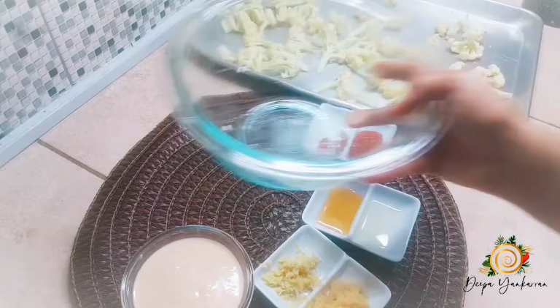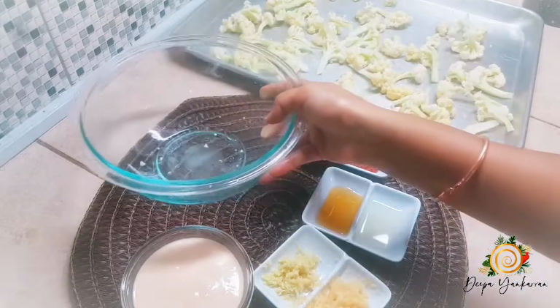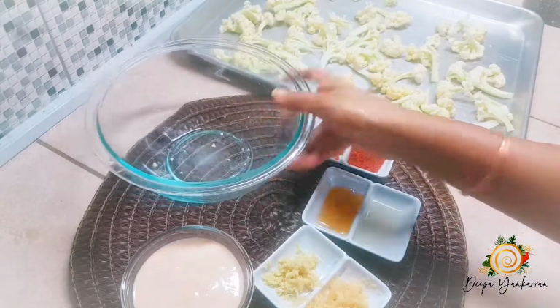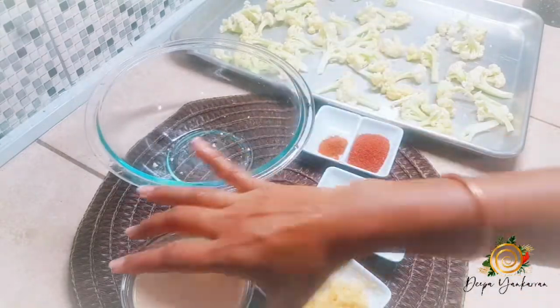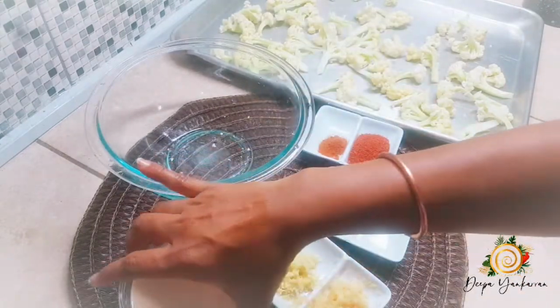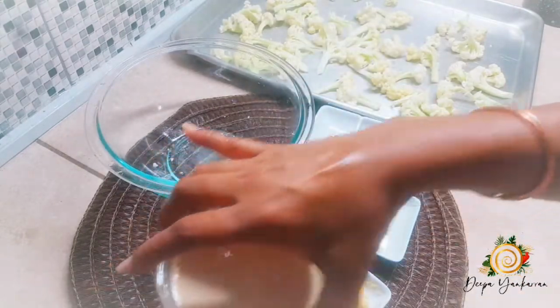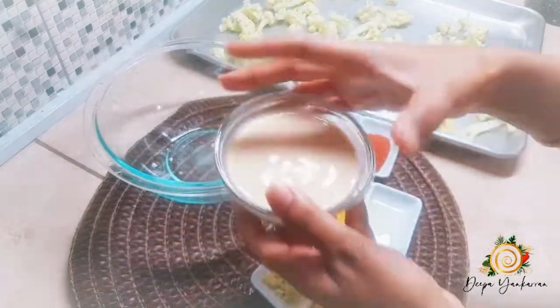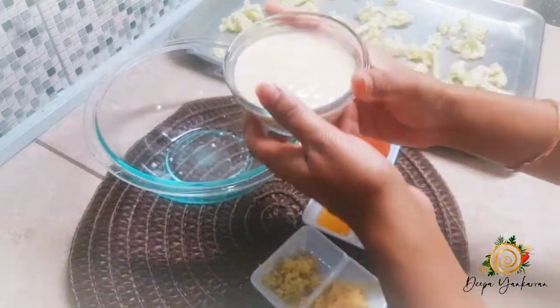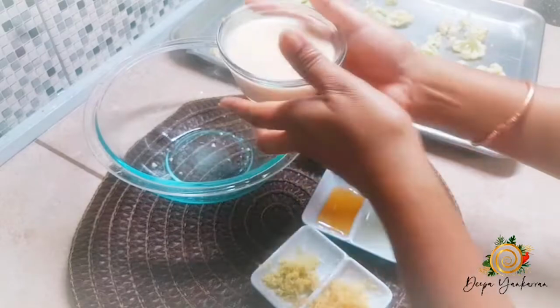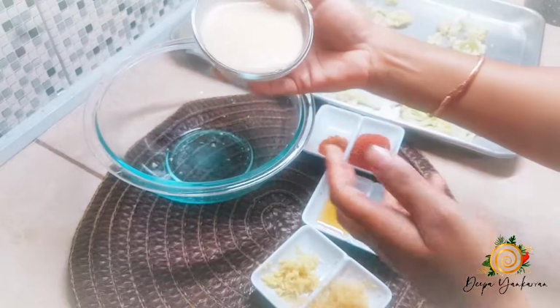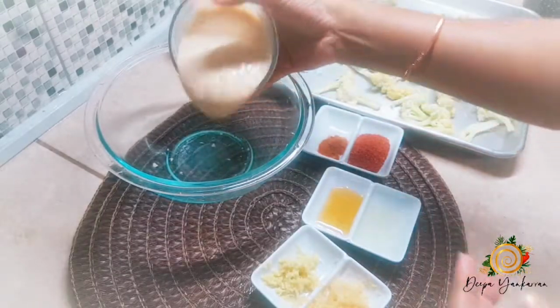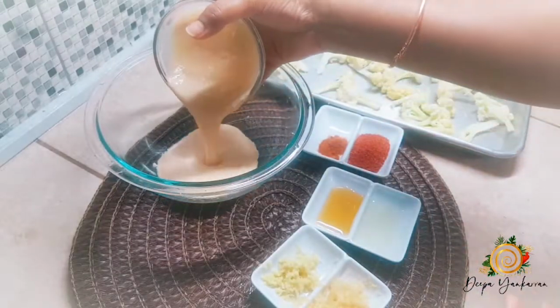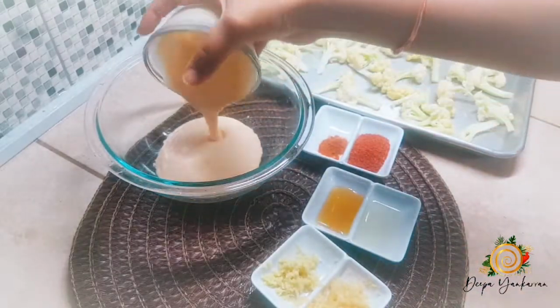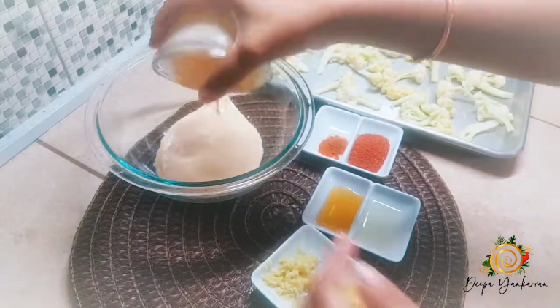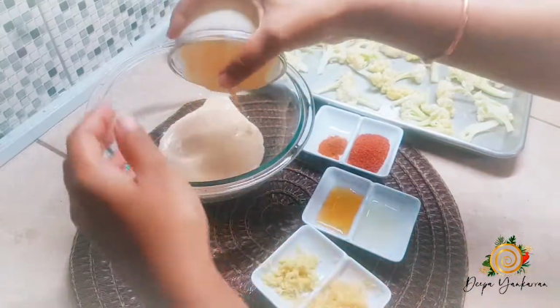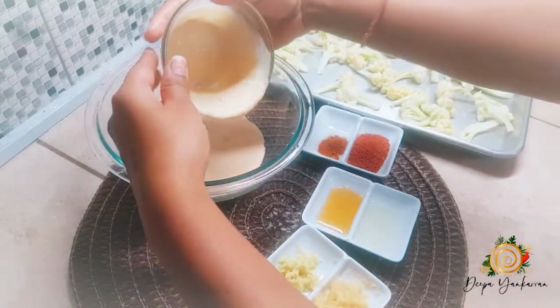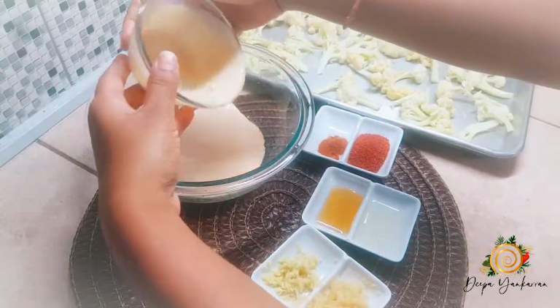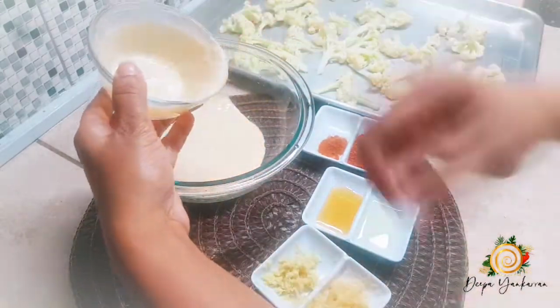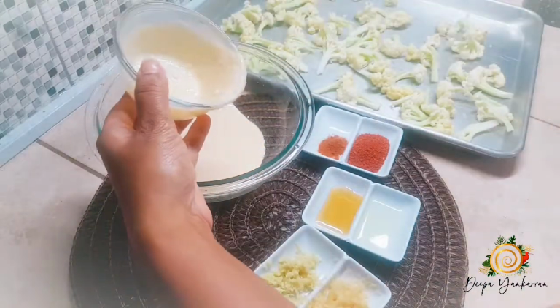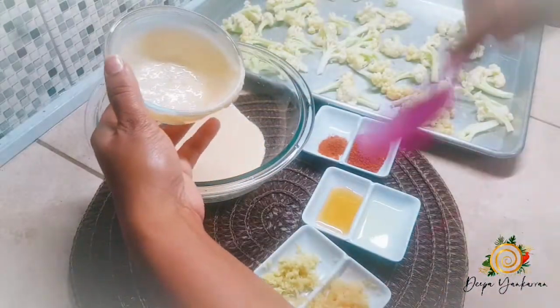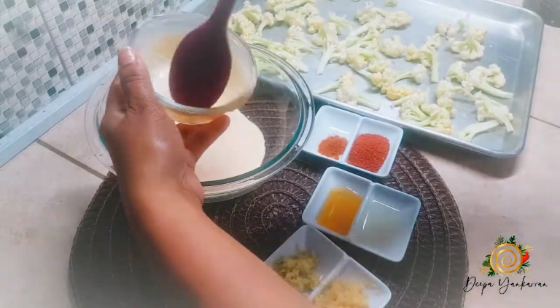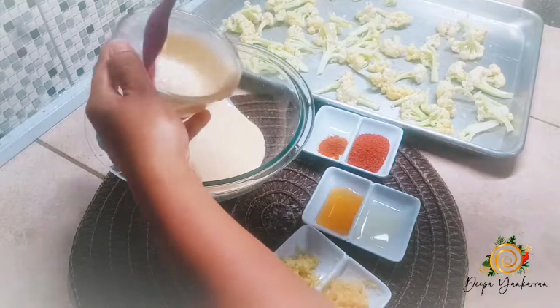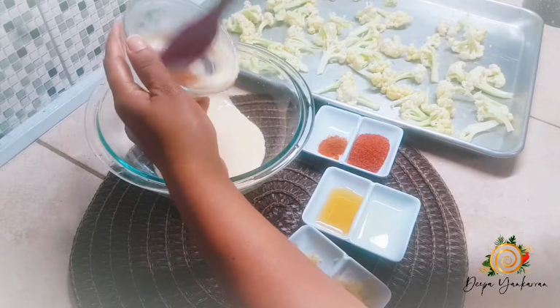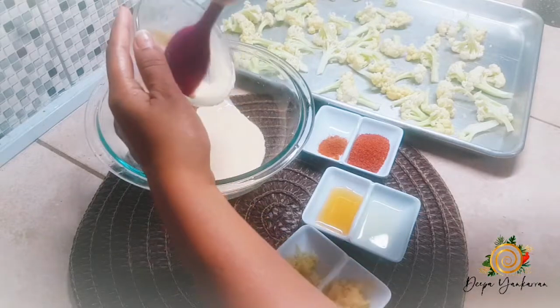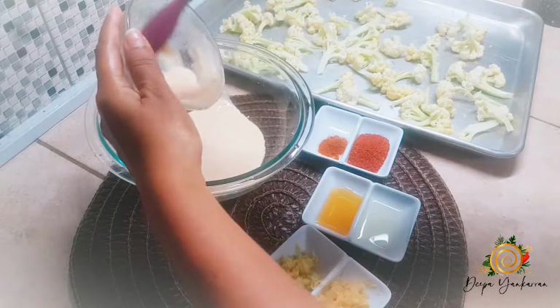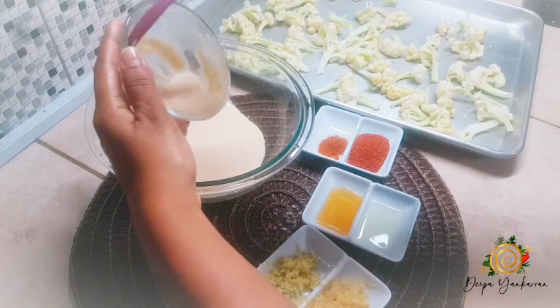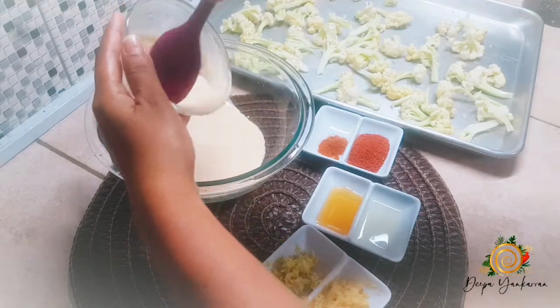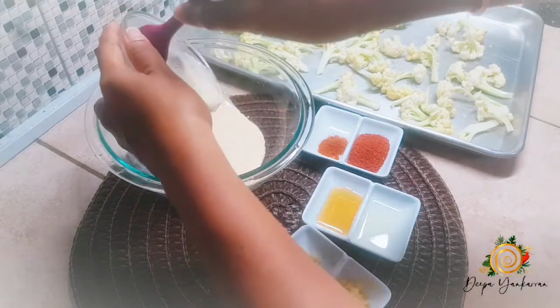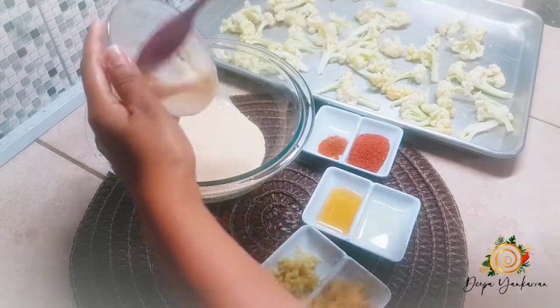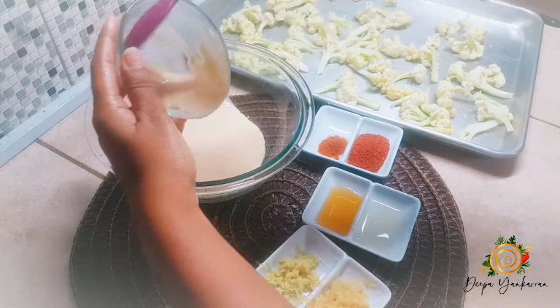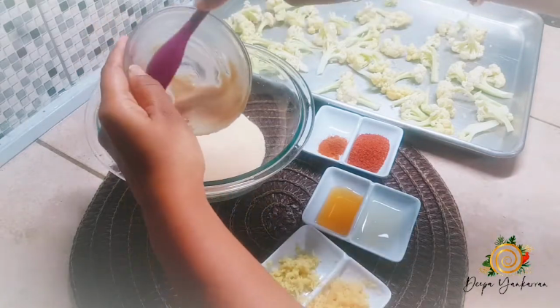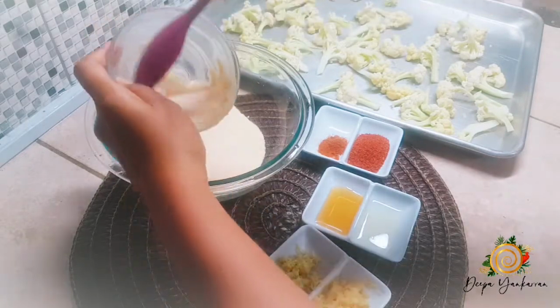I'll take the same bowl and add my yogurt, or dahi — in my case I'm using dahi. Dahi is just natural yogurt, so you can use plain Greek yogurt.